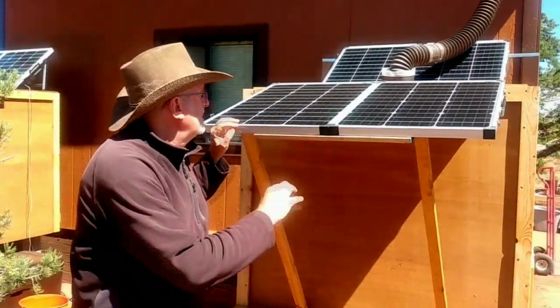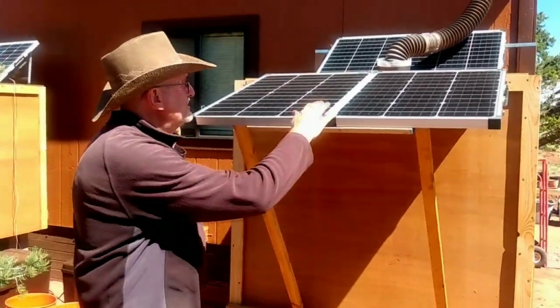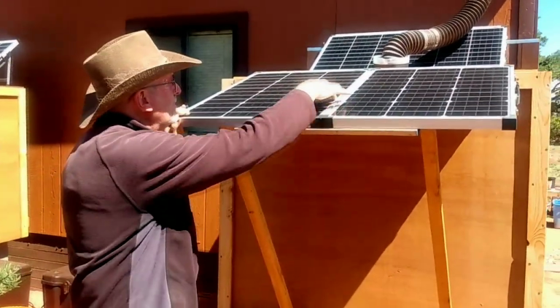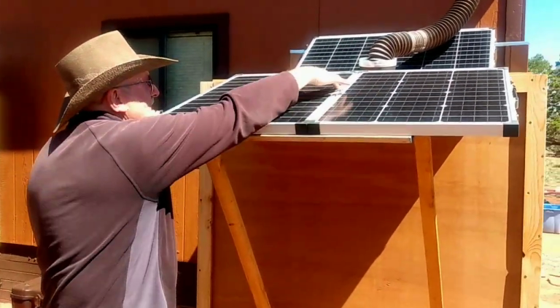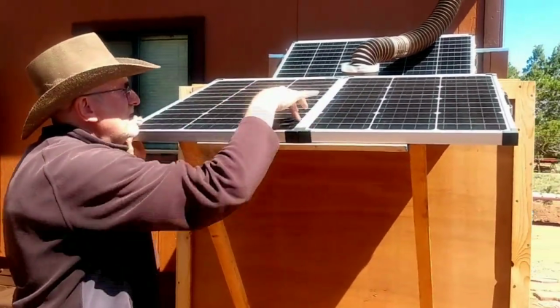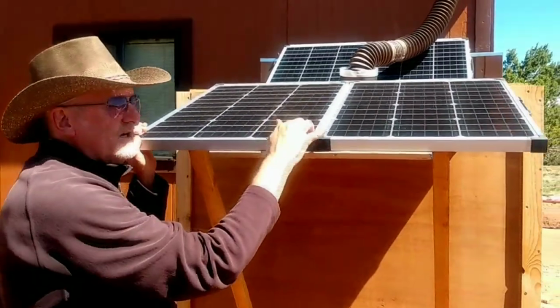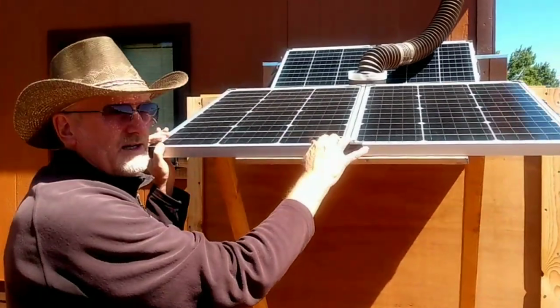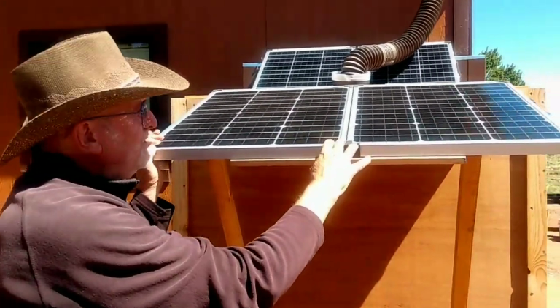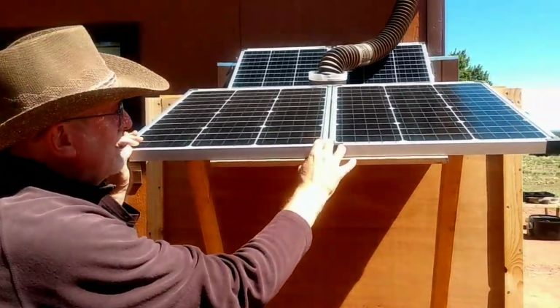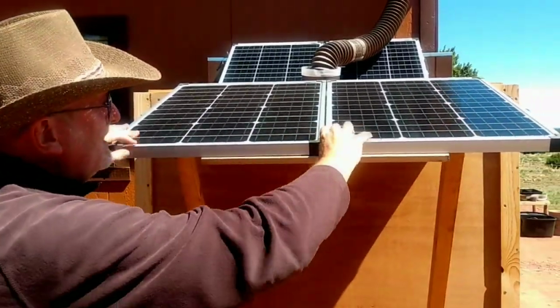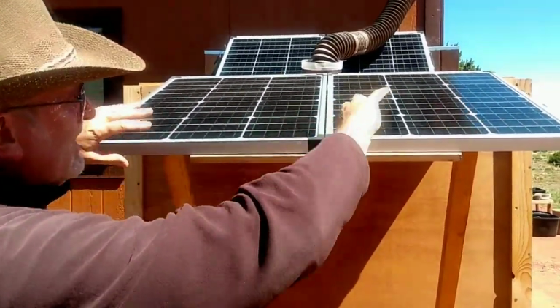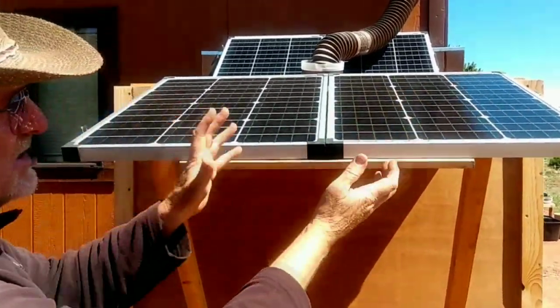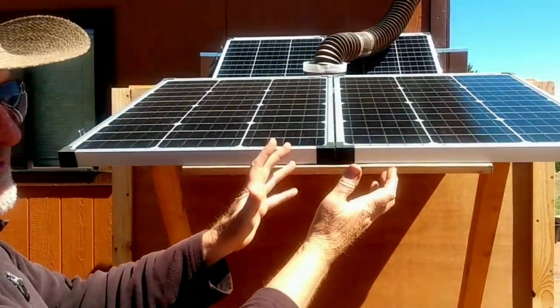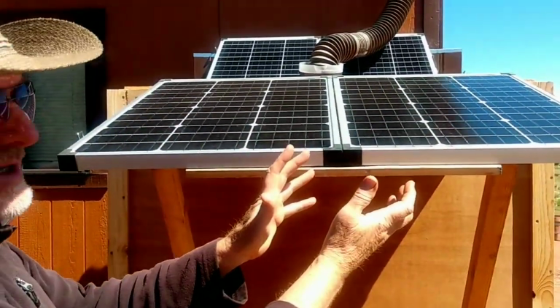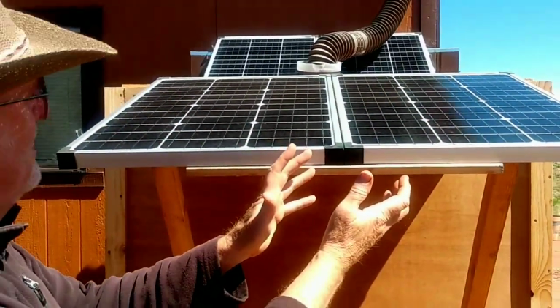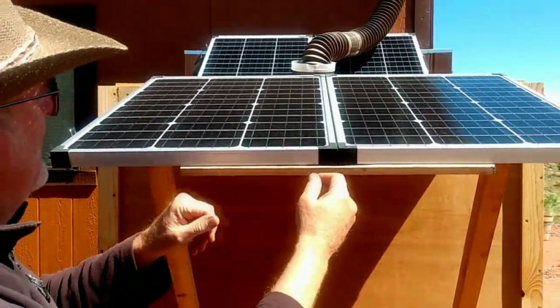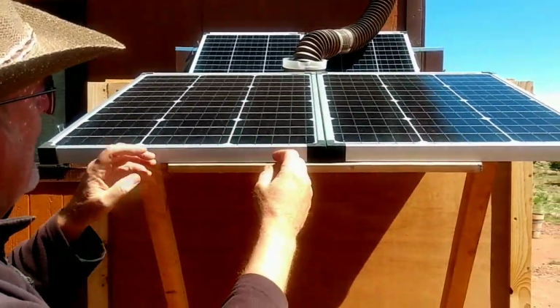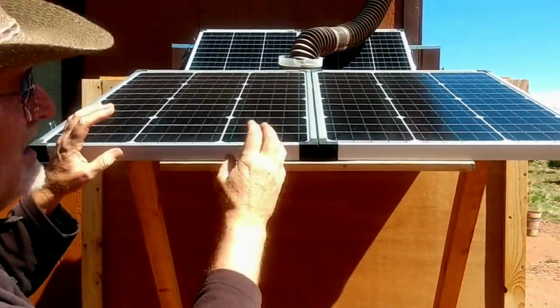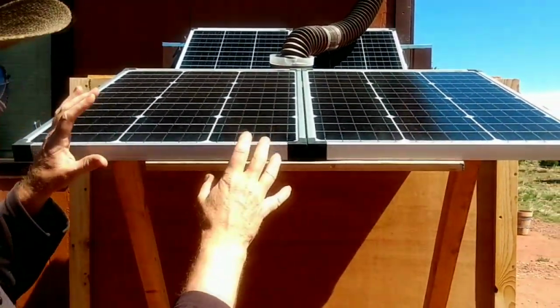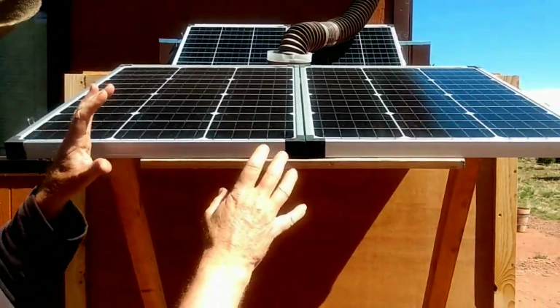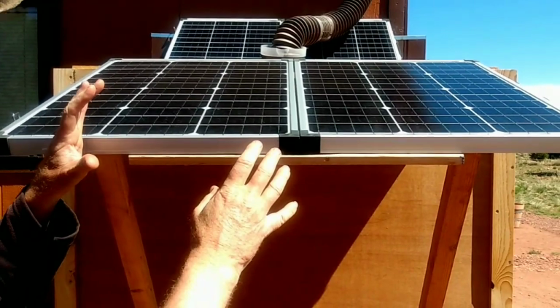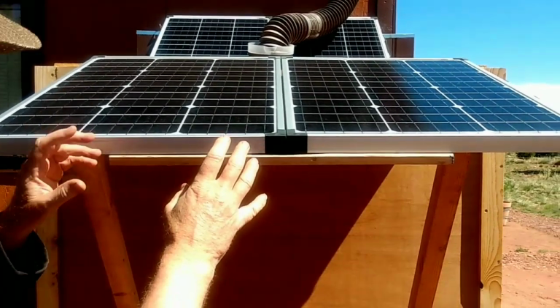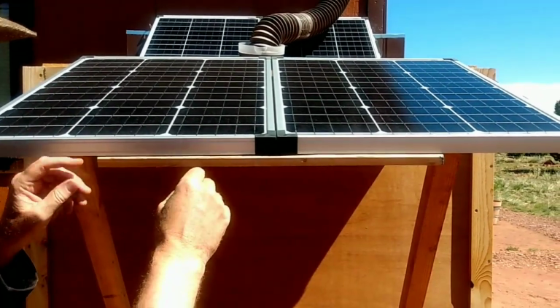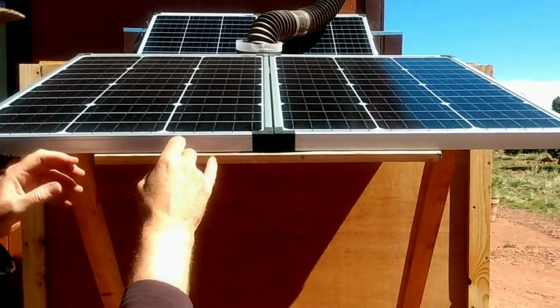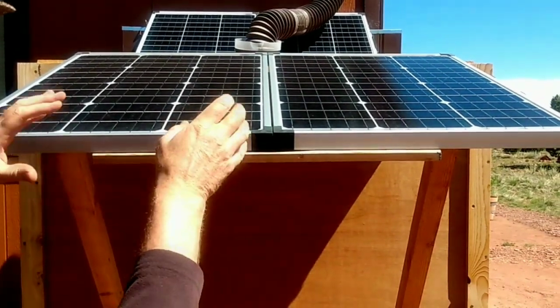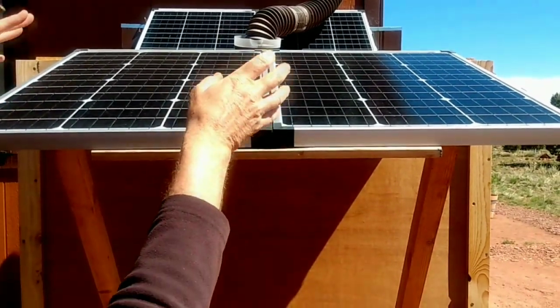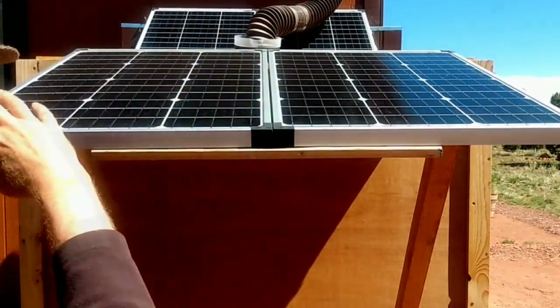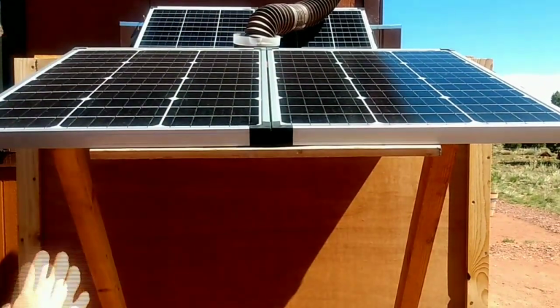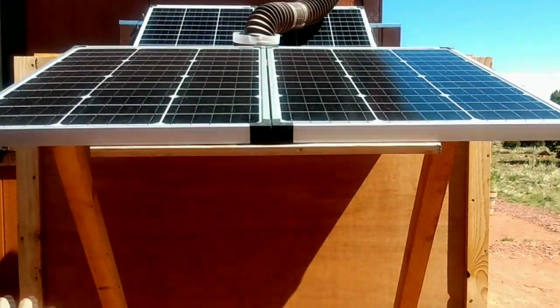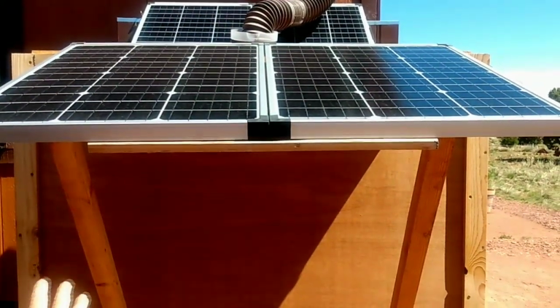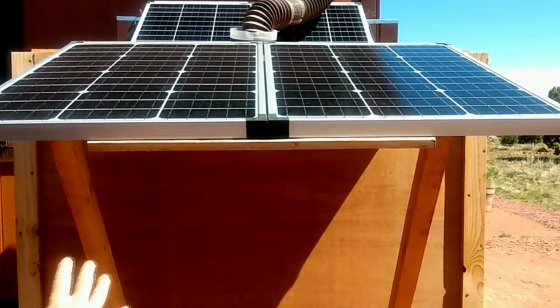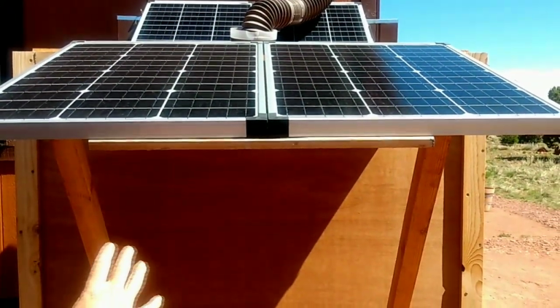You can see right down the middle here there is a hinge, and they can actually be folded up. Because they have their own charge controller, they are connected directly to your battery supply.